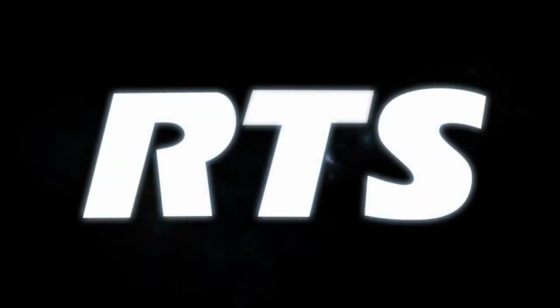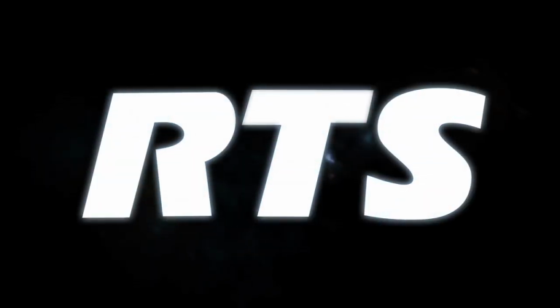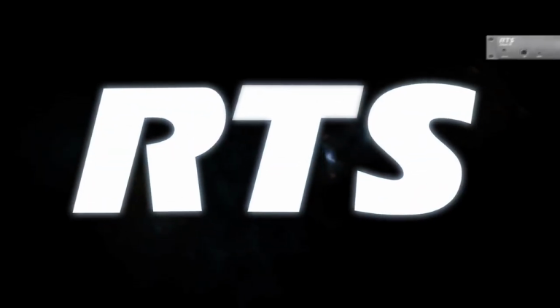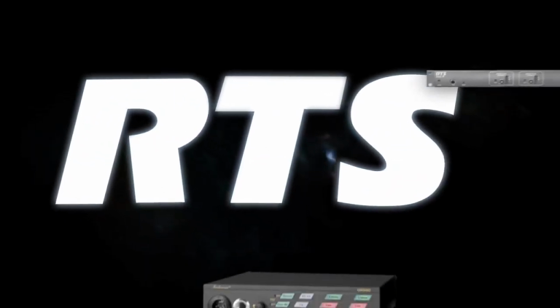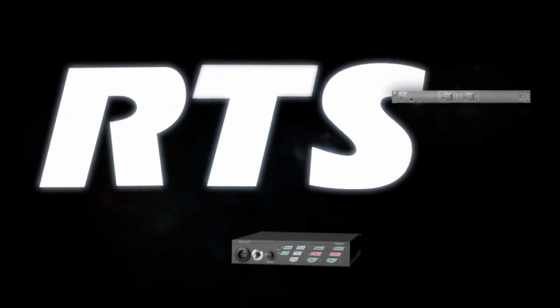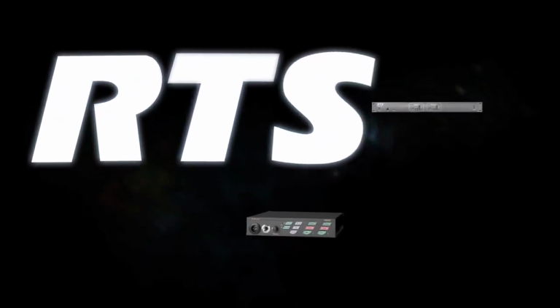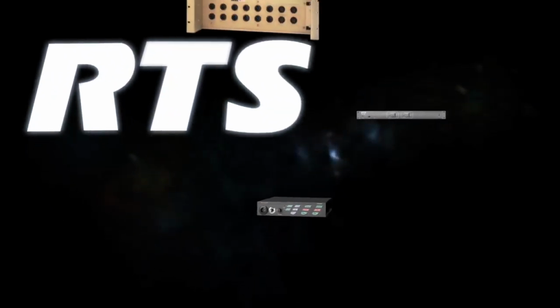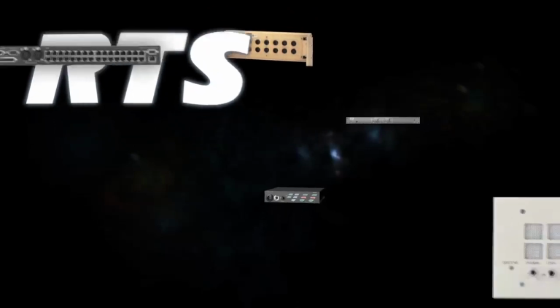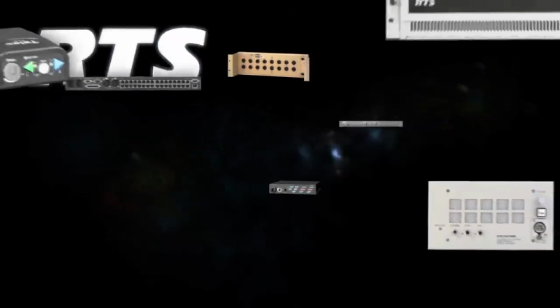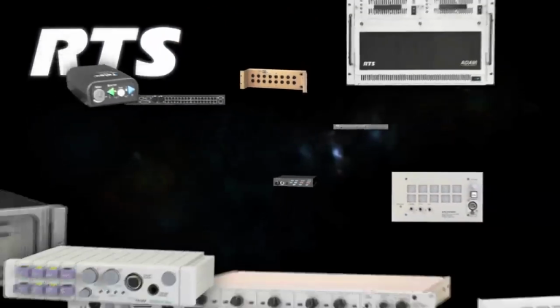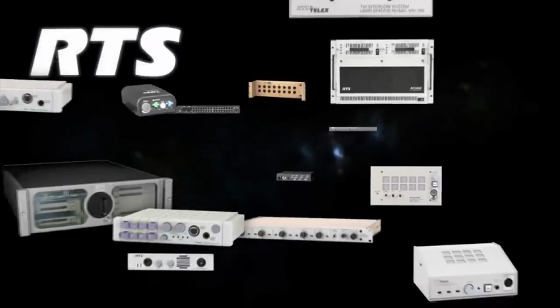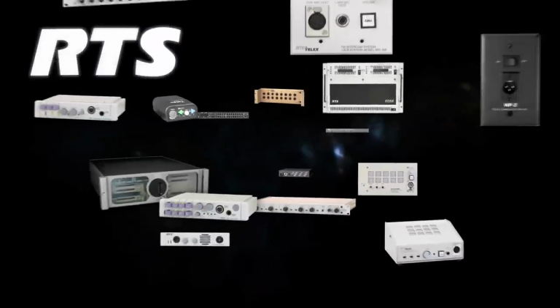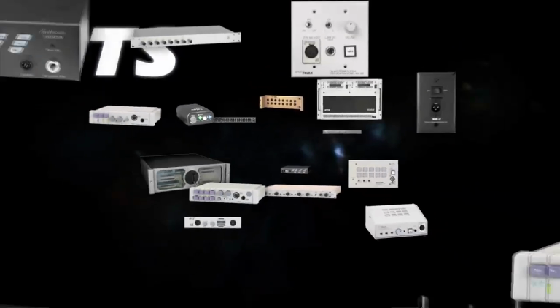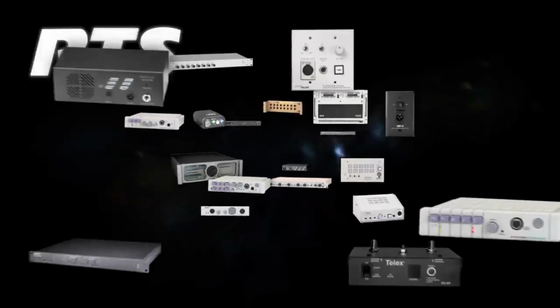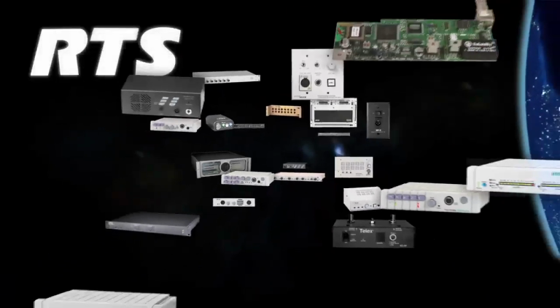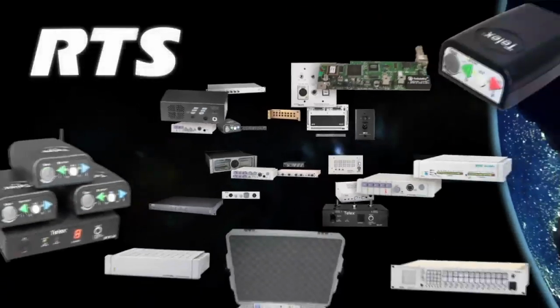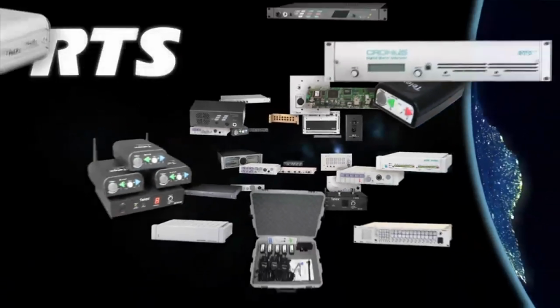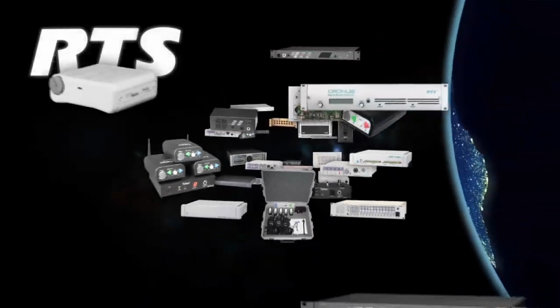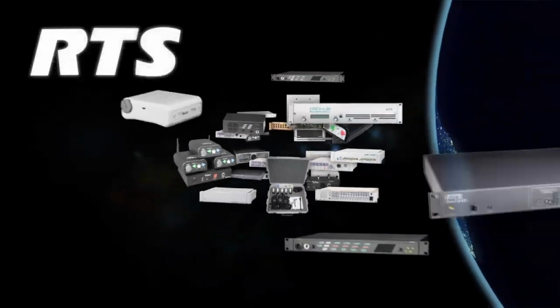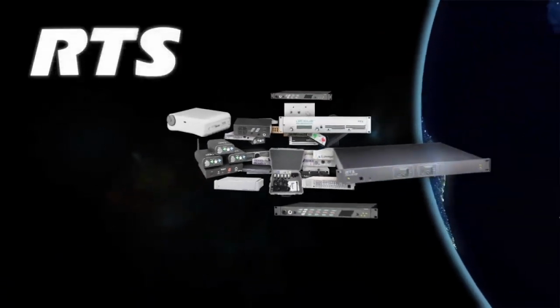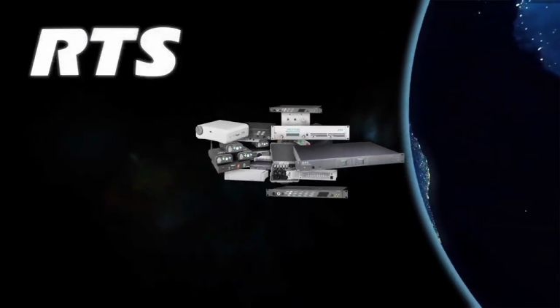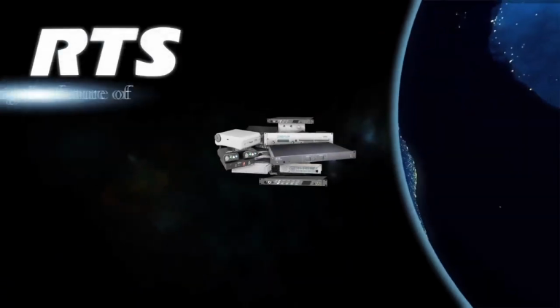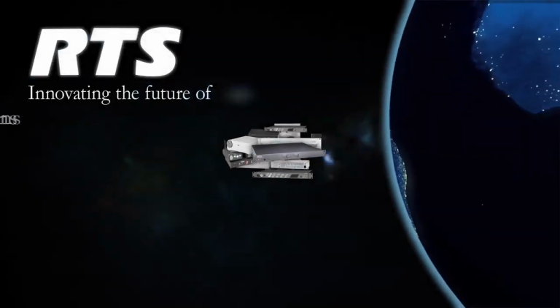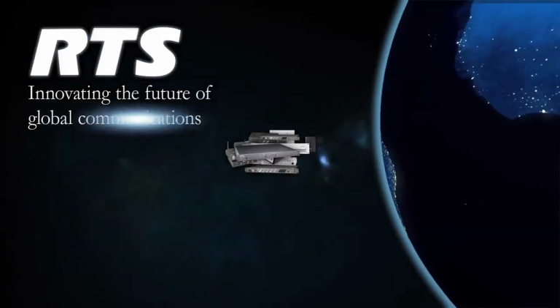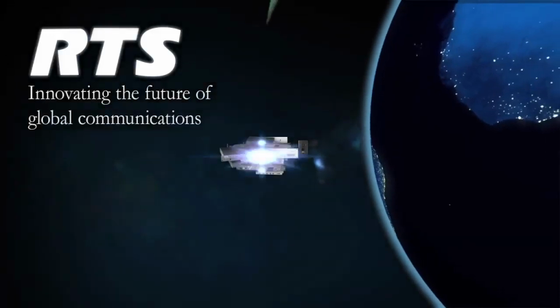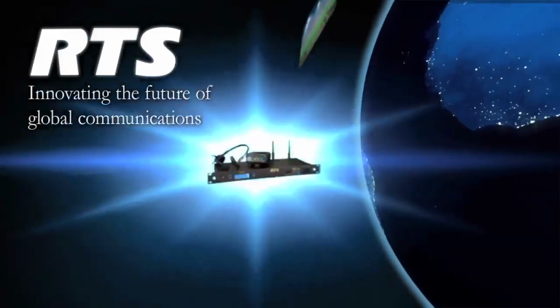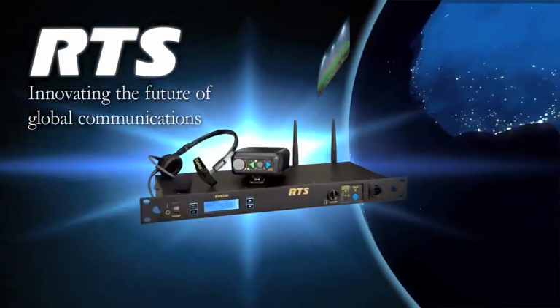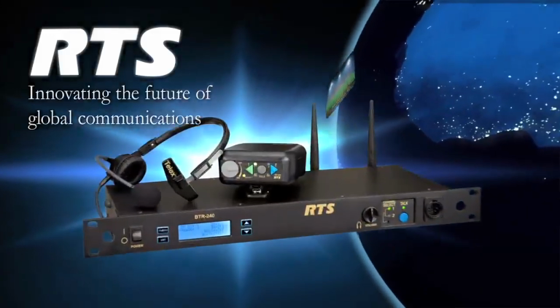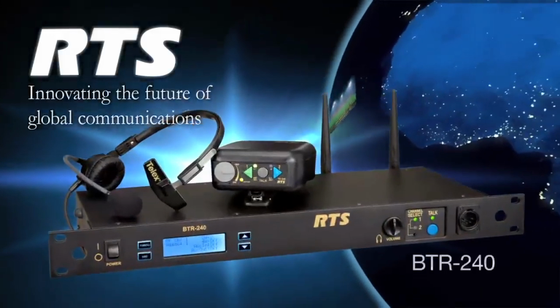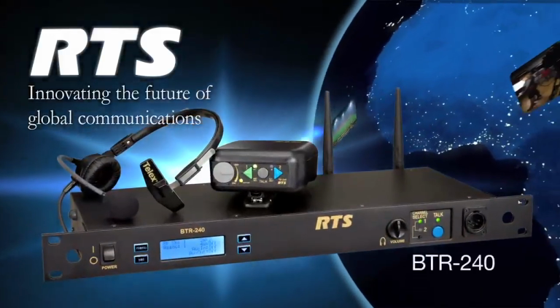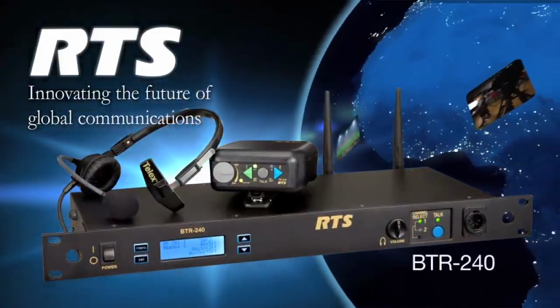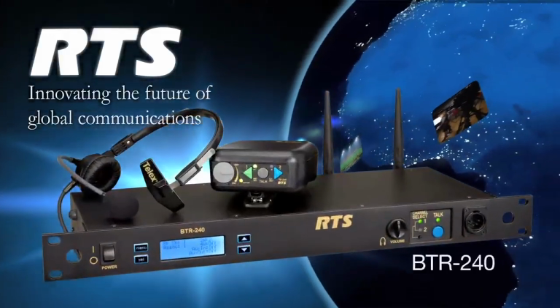As the global leader in comprehensive communication systems, RTS is proud to present the newest member of its family of wireless intercom systems, the BTR240.